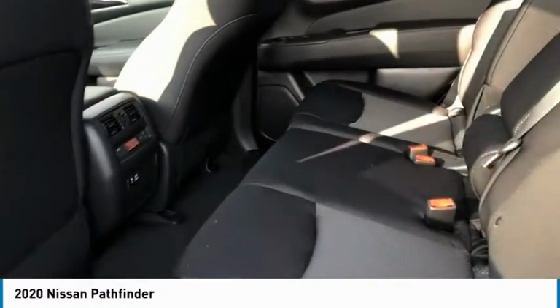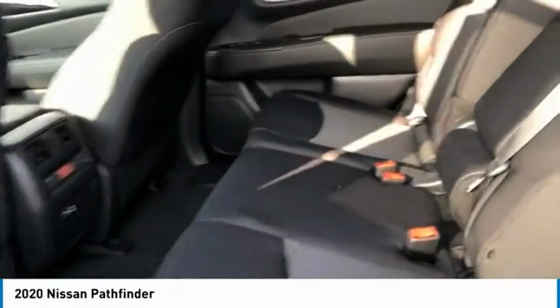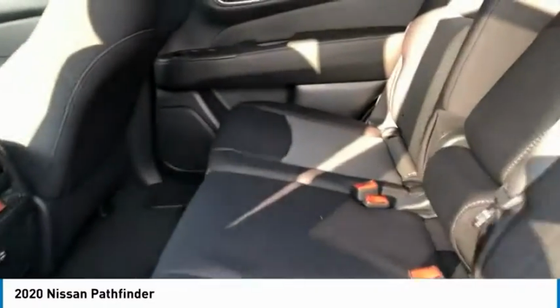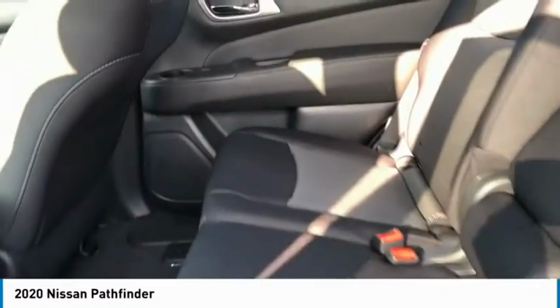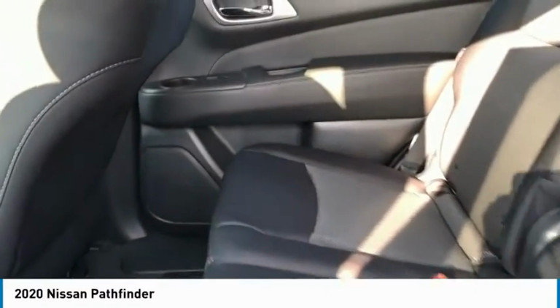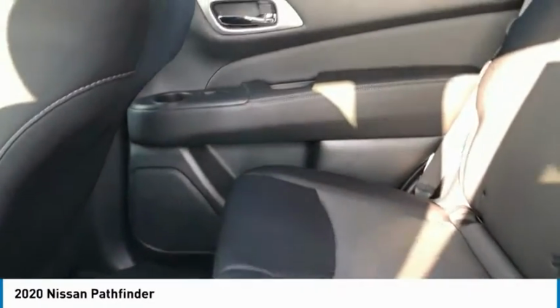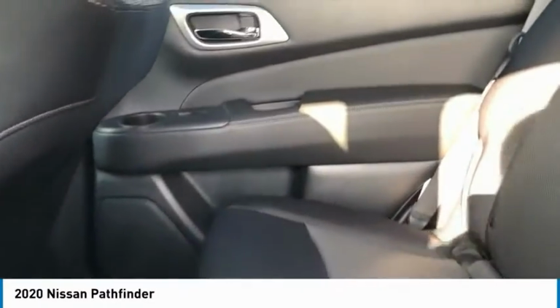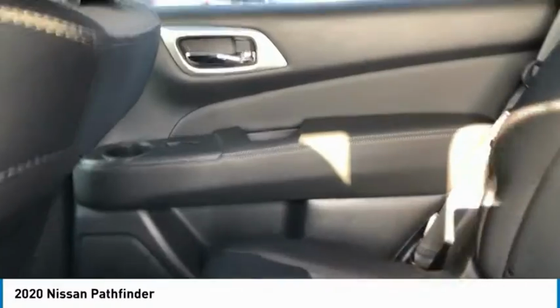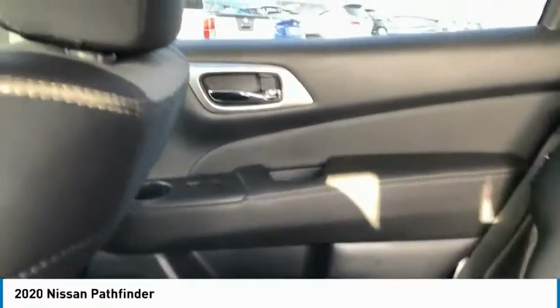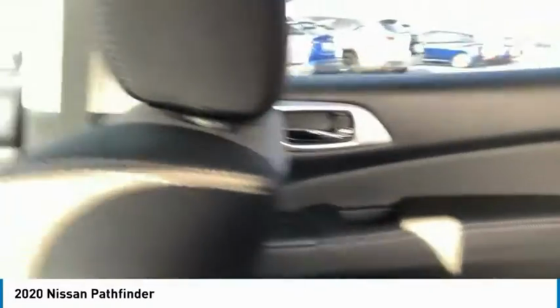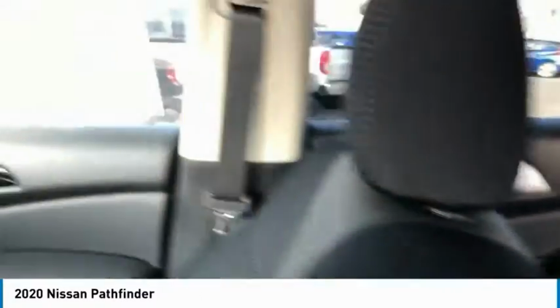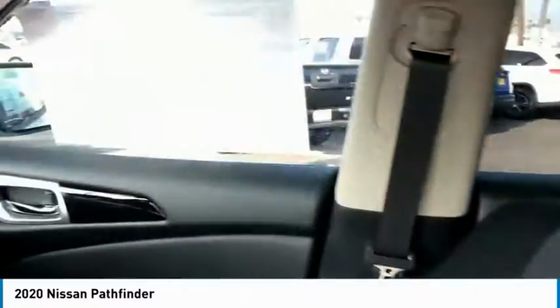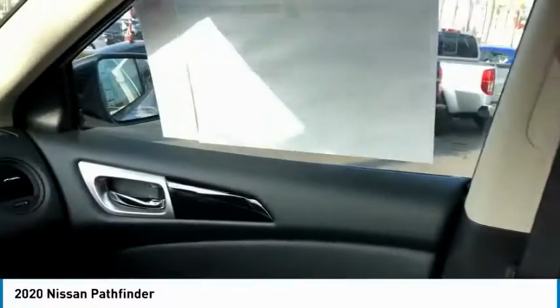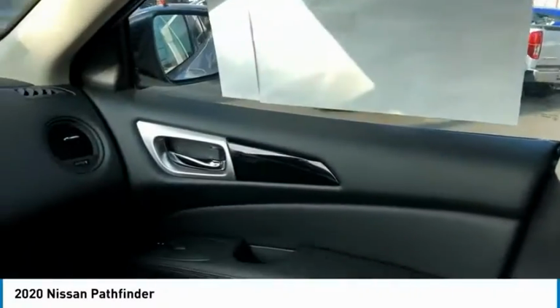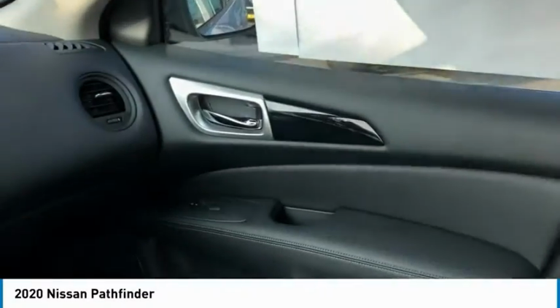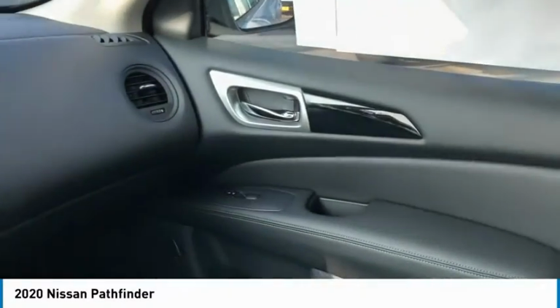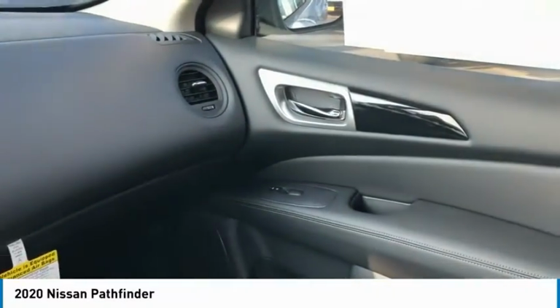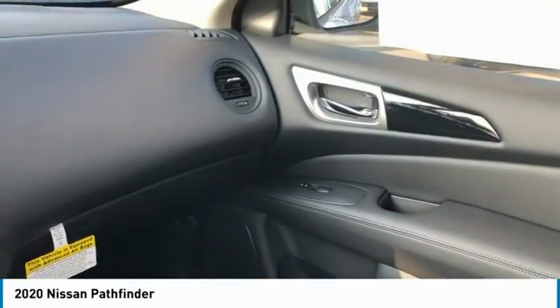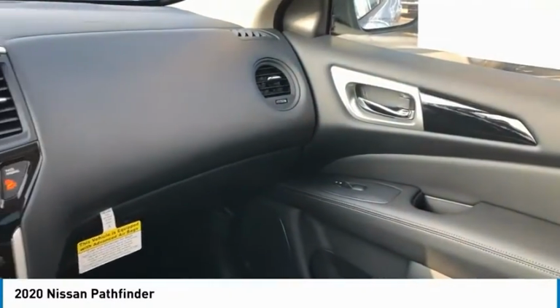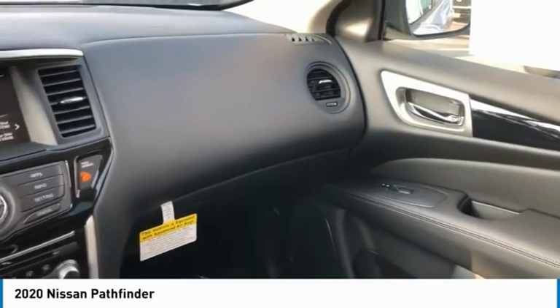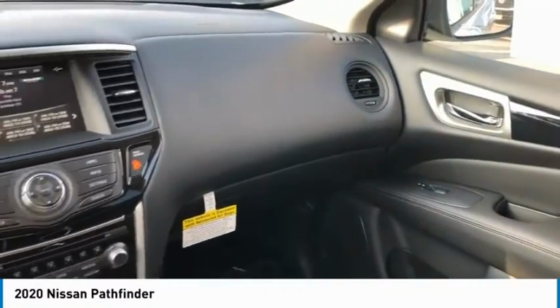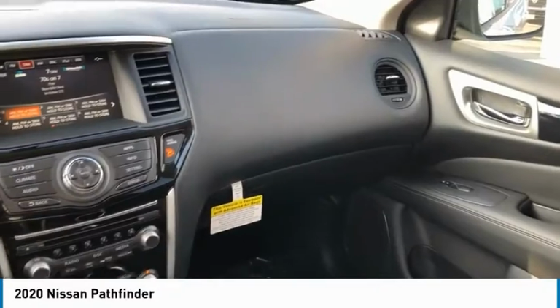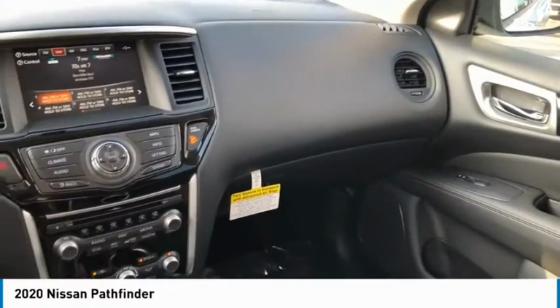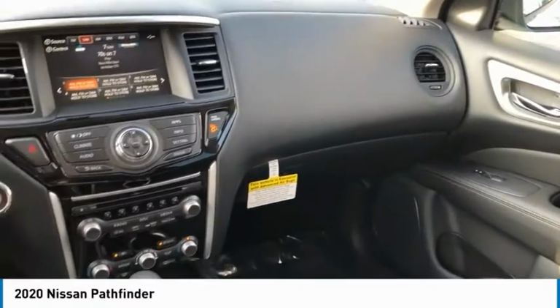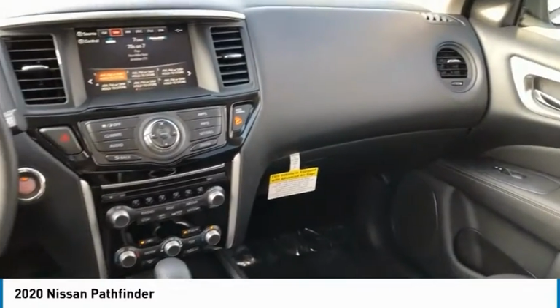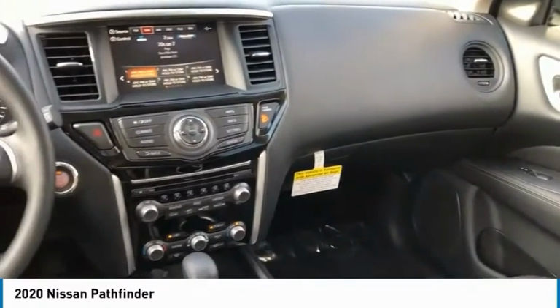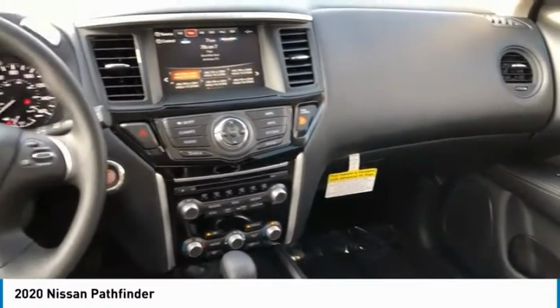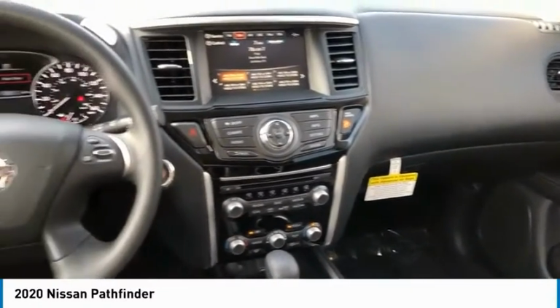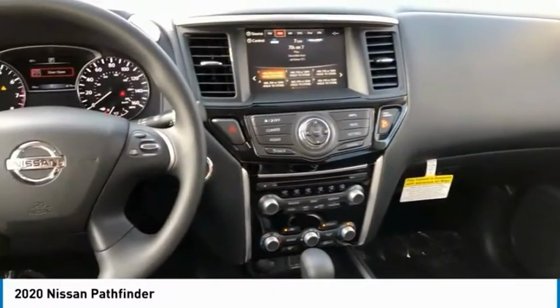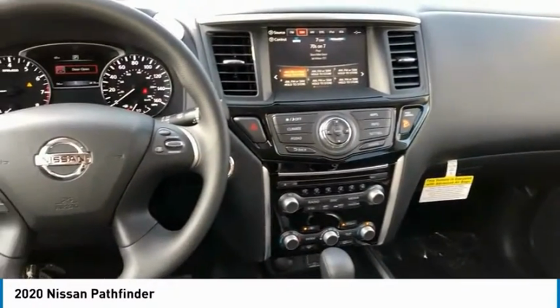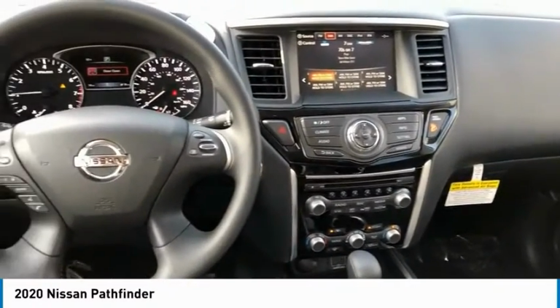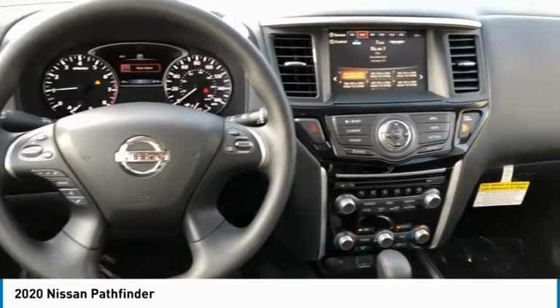Aluminum wheels, traction control, daytime running lights, remote keyless entry, mirror memory, FWD, security system, cruise control, trip computer, child safety locks.